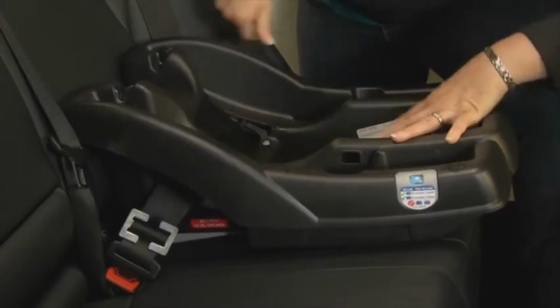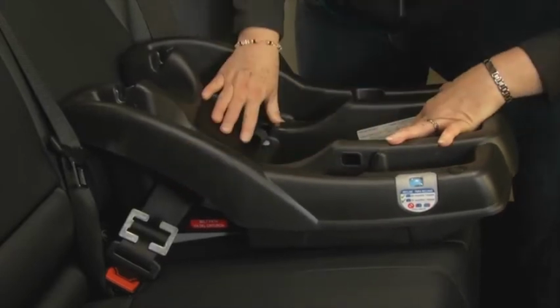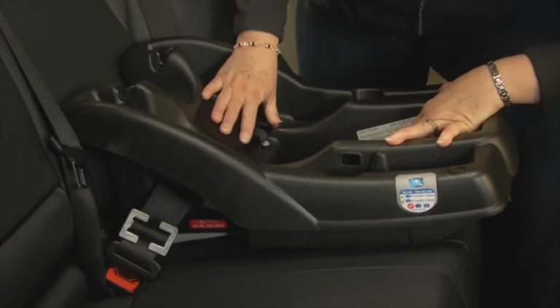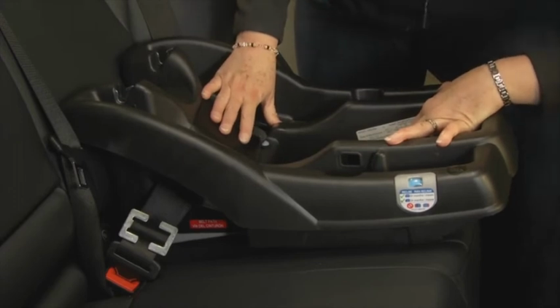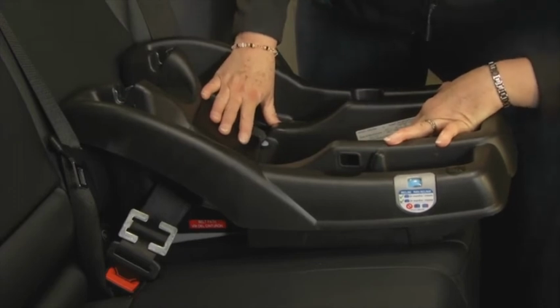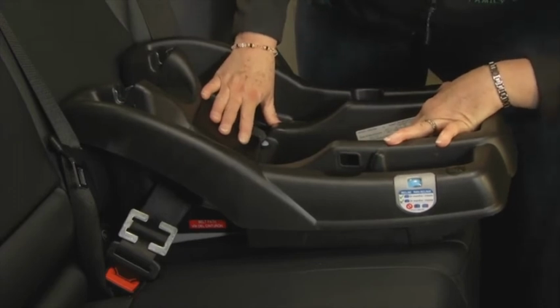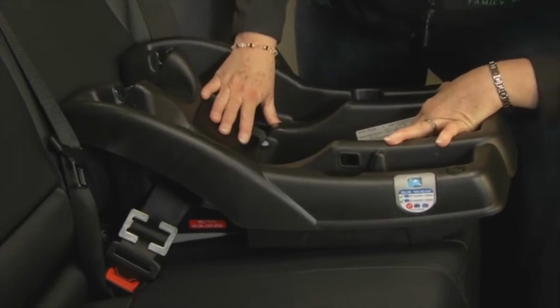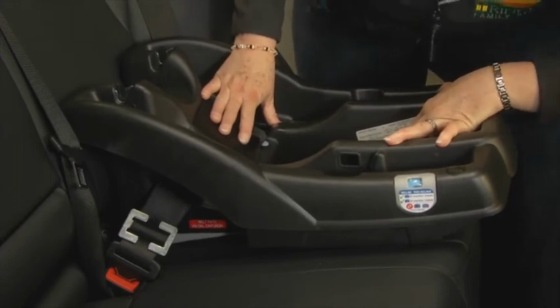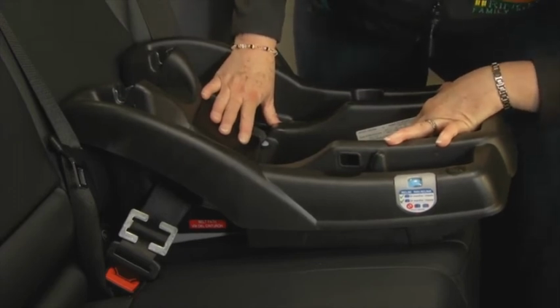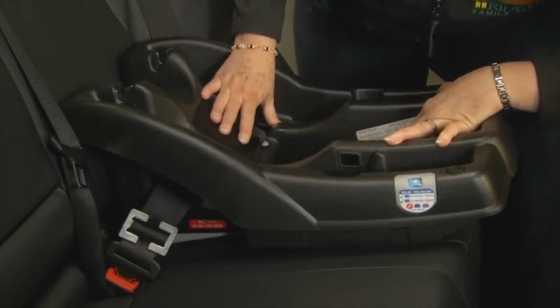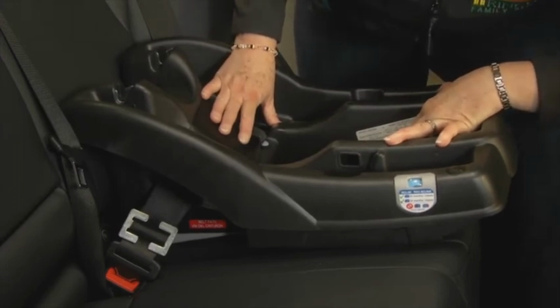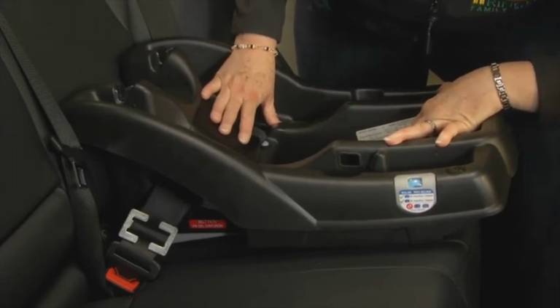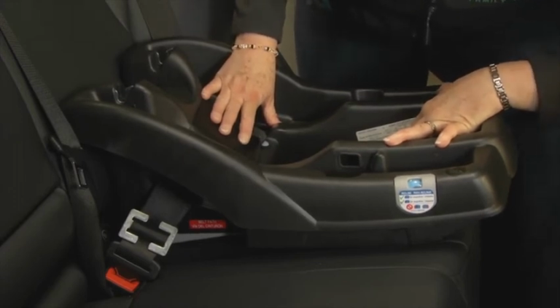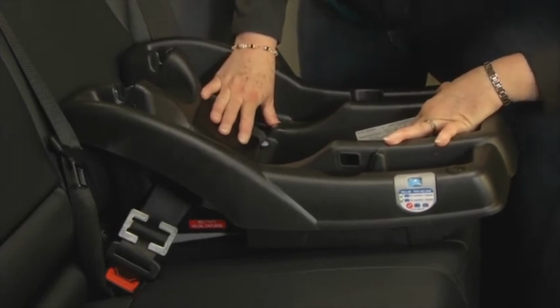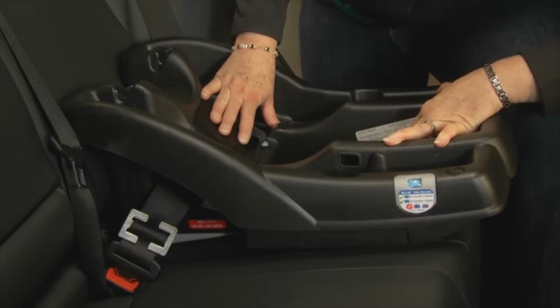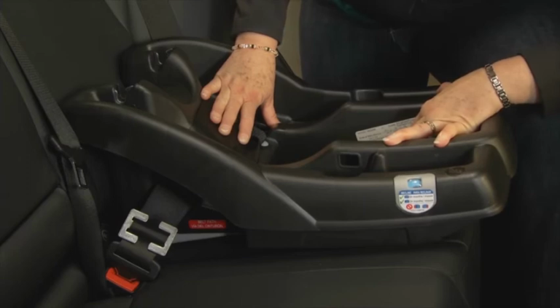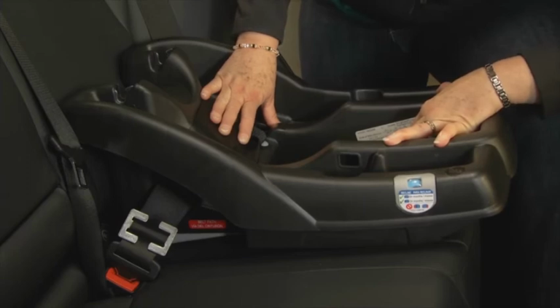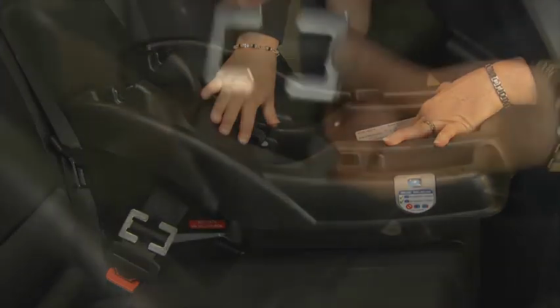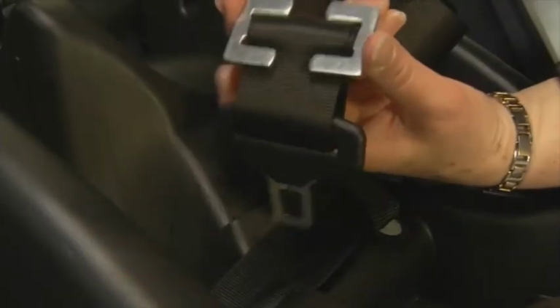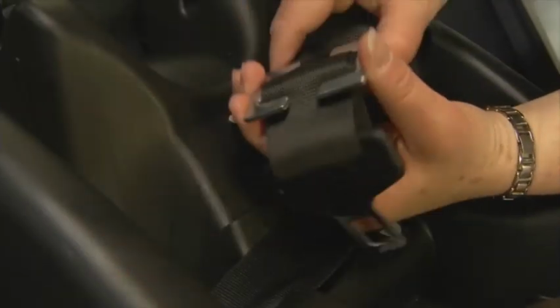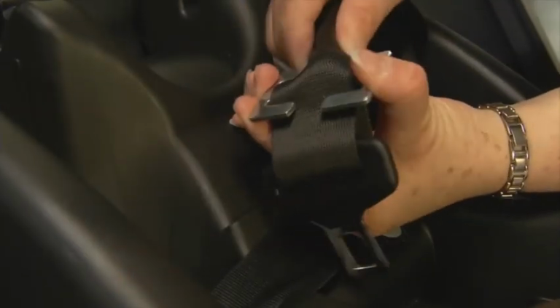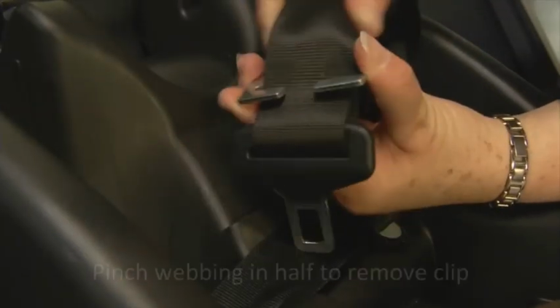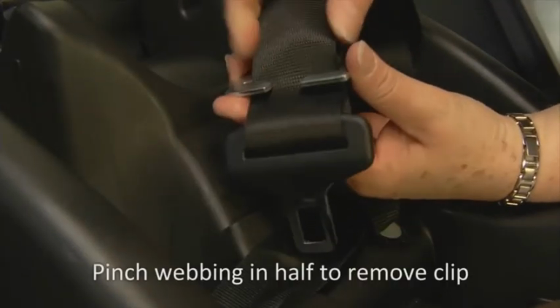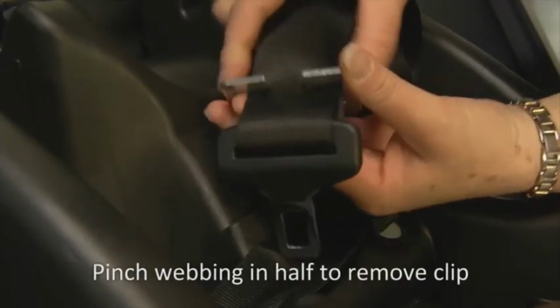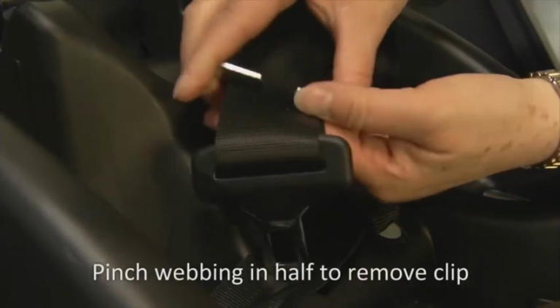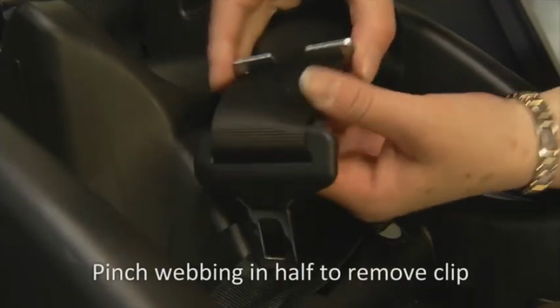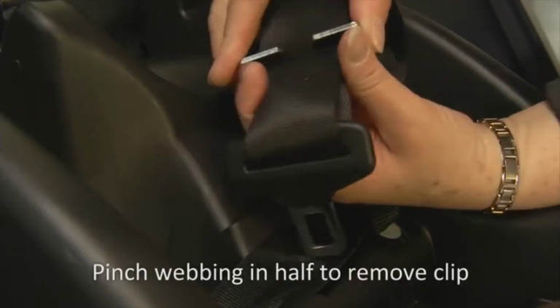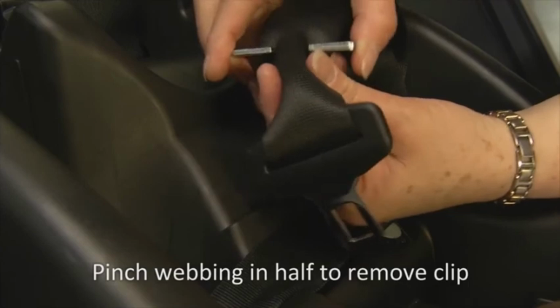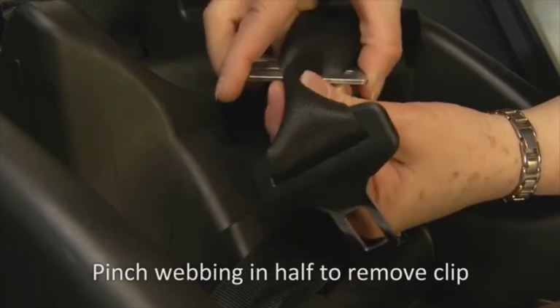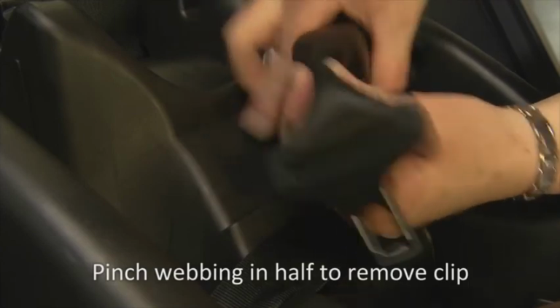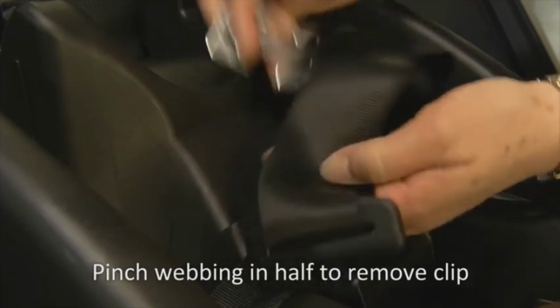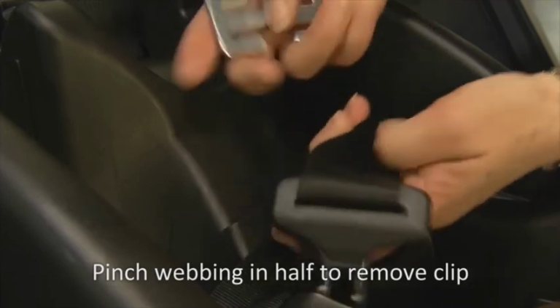With practice, placing a locking clip on a lap and shoulder seat belt can be done in a few minutes. You can remove the locking clip by pinching the webbing in half so the locking clip falls off.